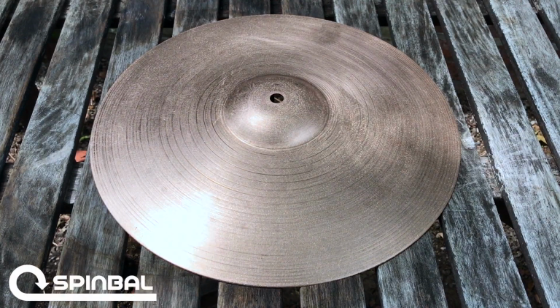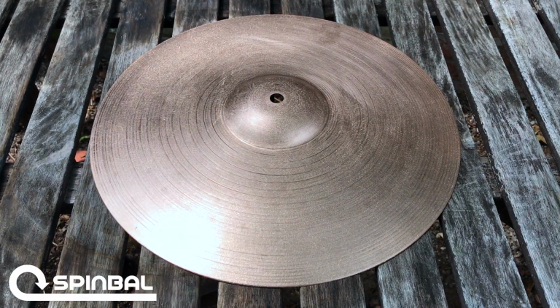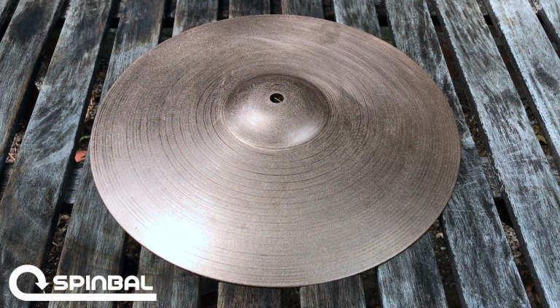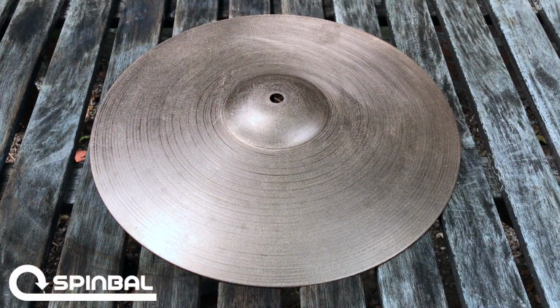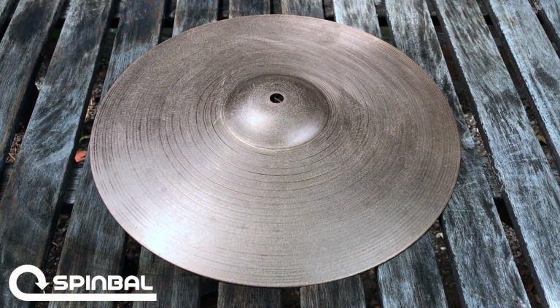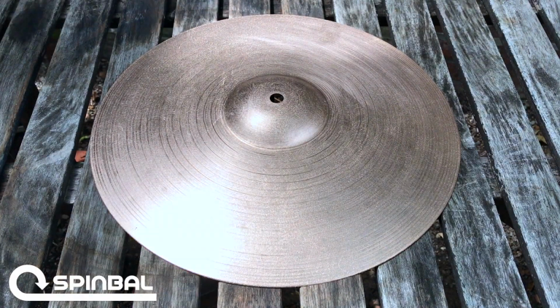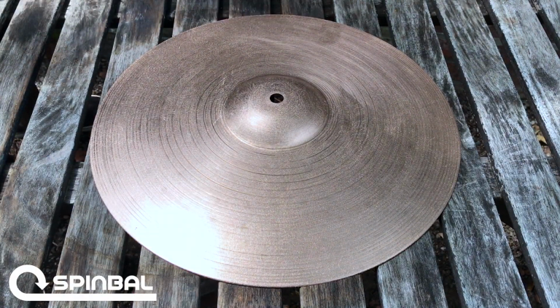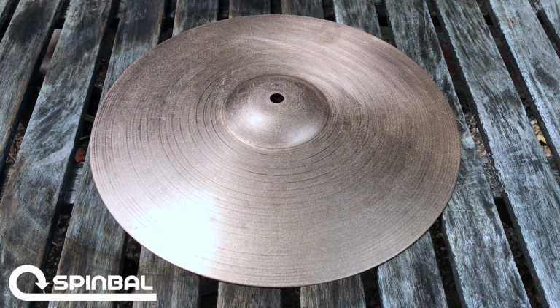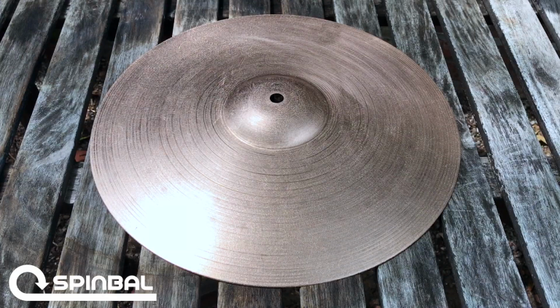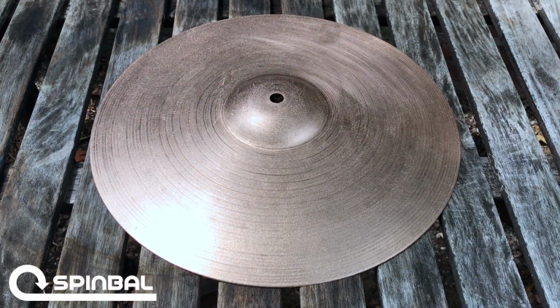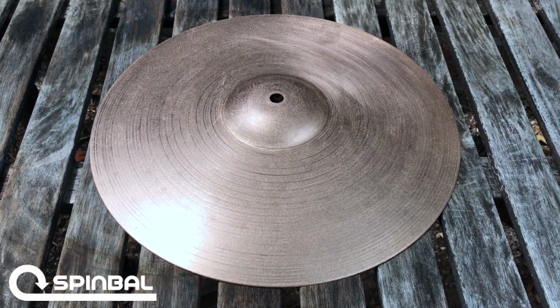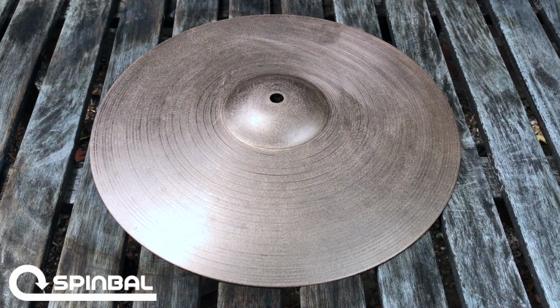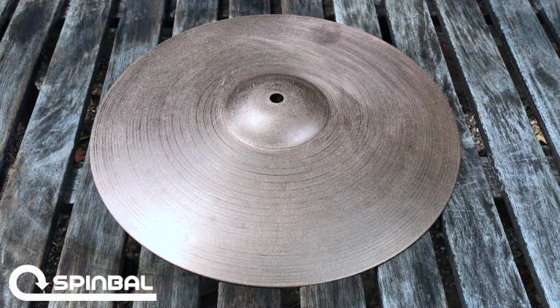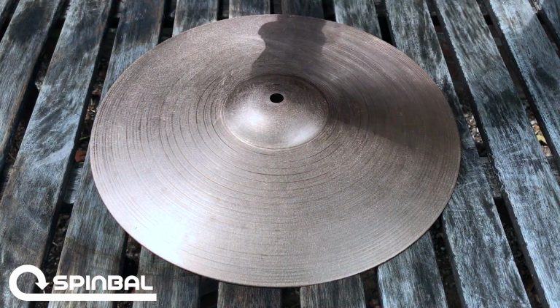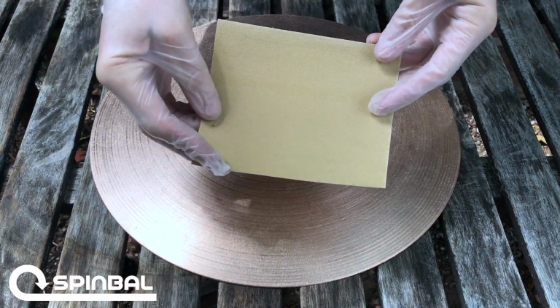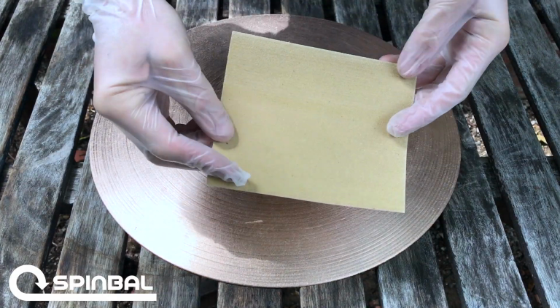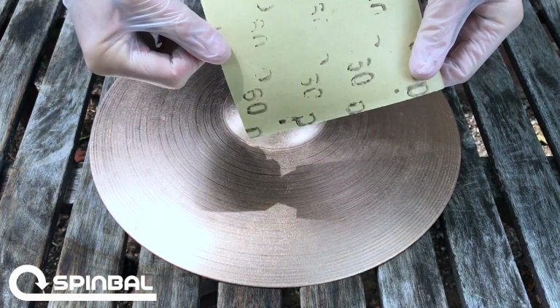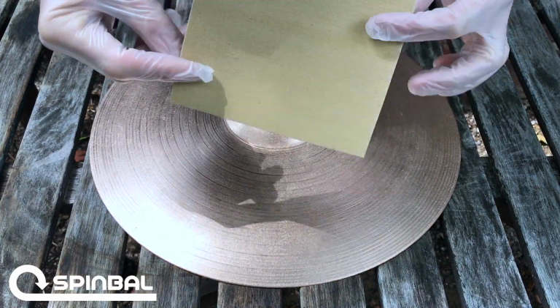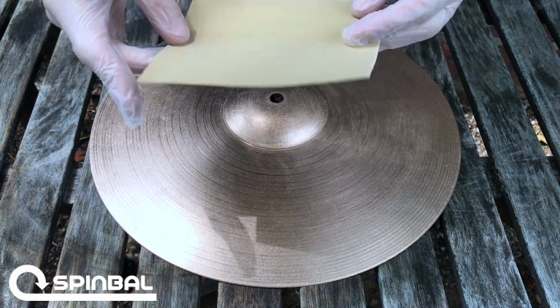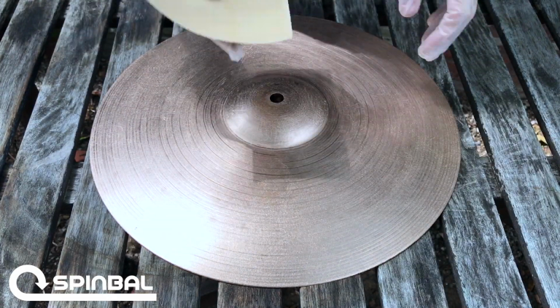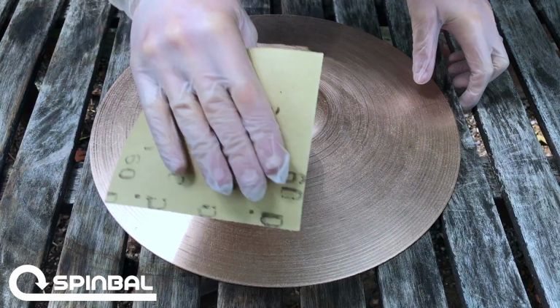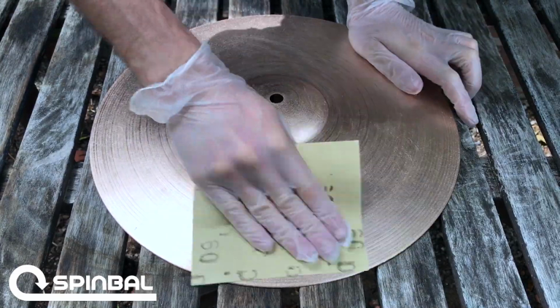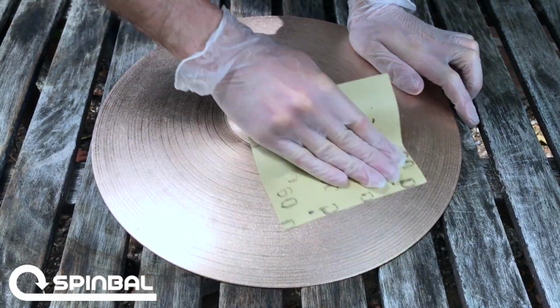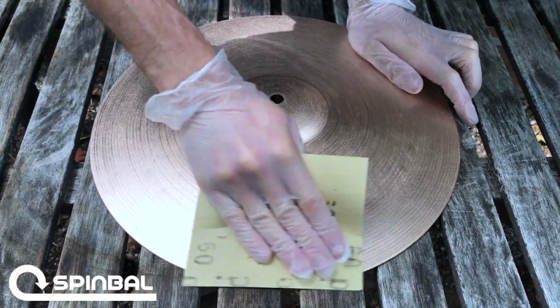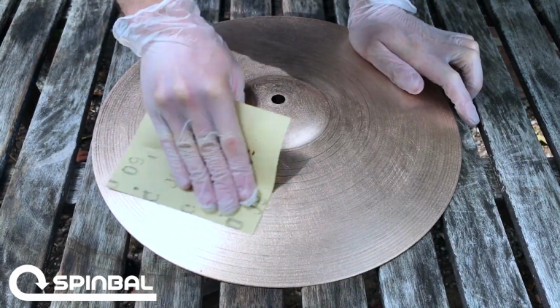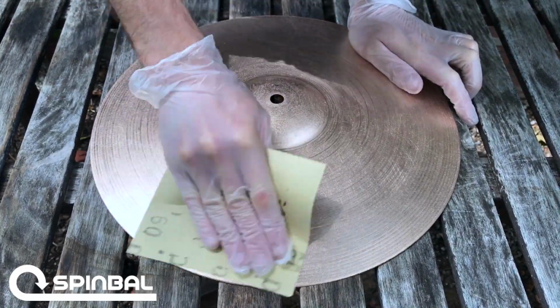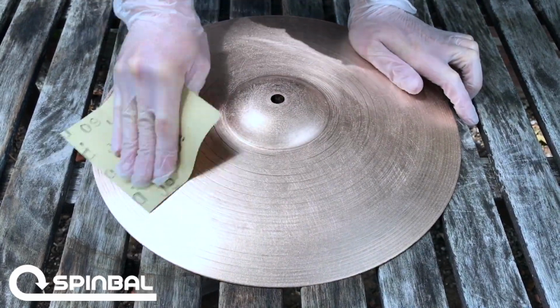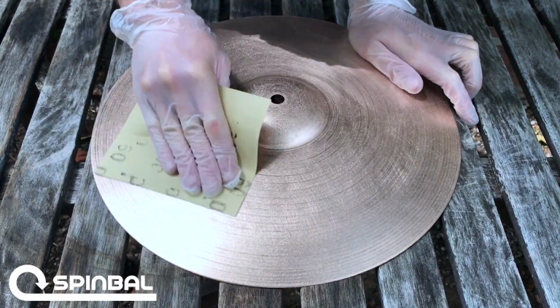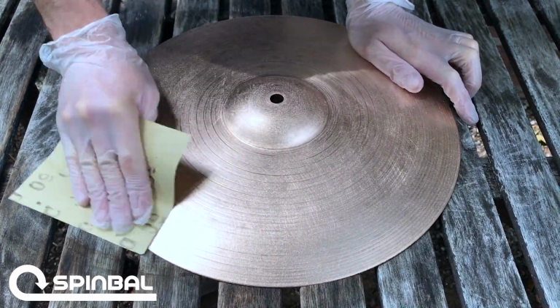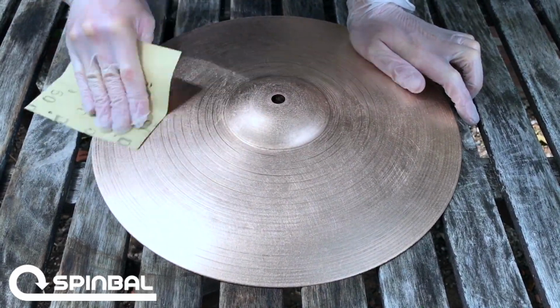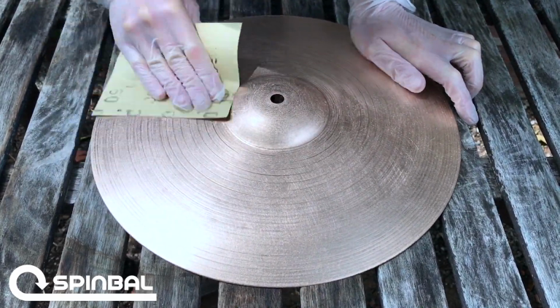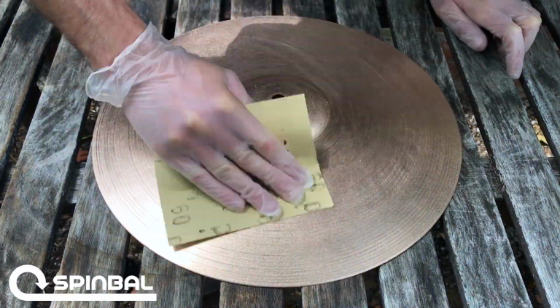What you're looking at here is a 14-inch cymbal procured at a local pawn shop. I have no idea the make or model, but what I'm going to do here is just go ahead and sand it down. We're going to go ahead and just speed up that process because this is the longest part of the process.